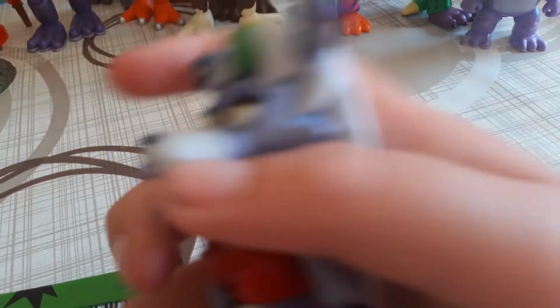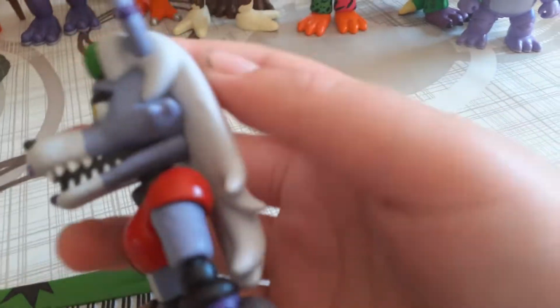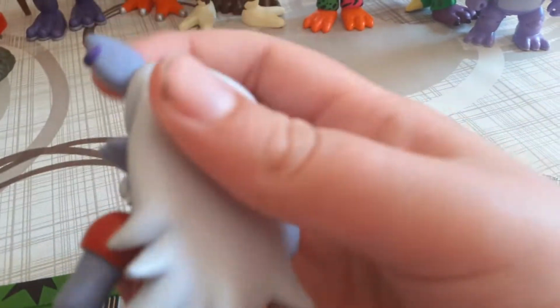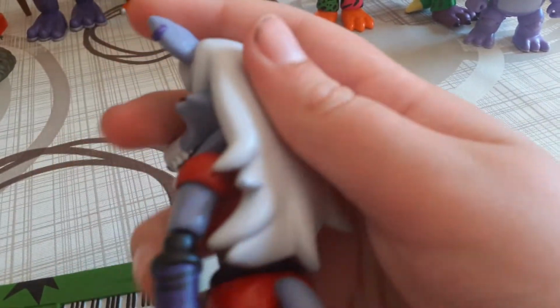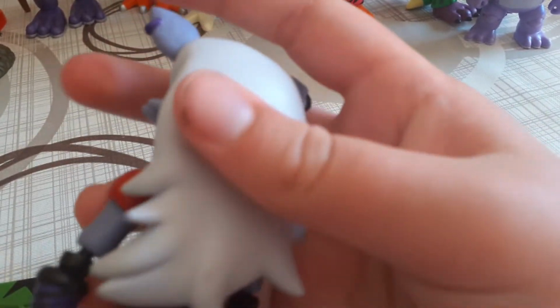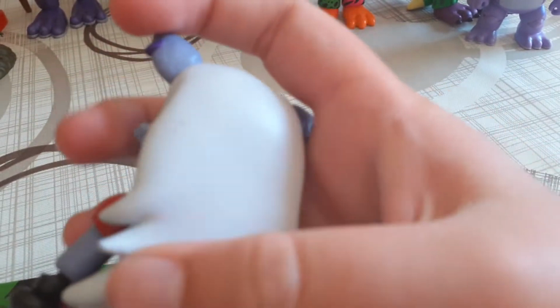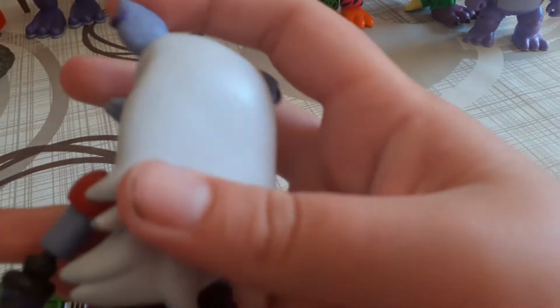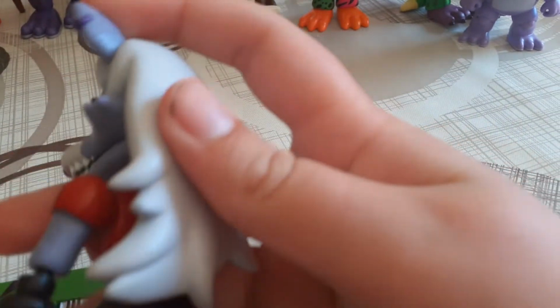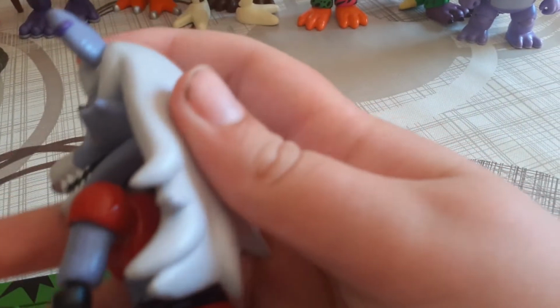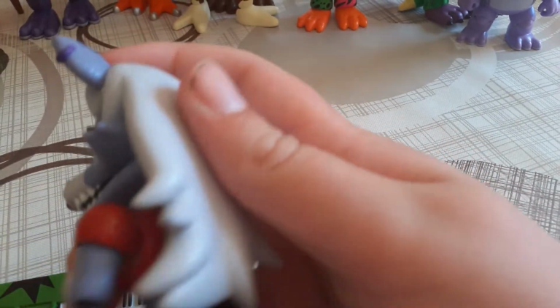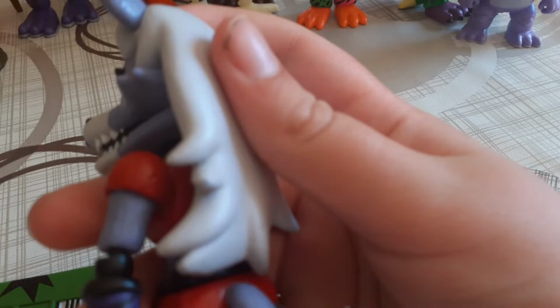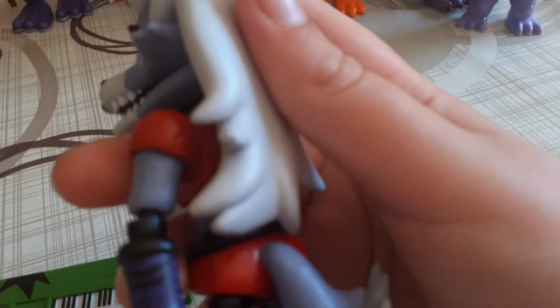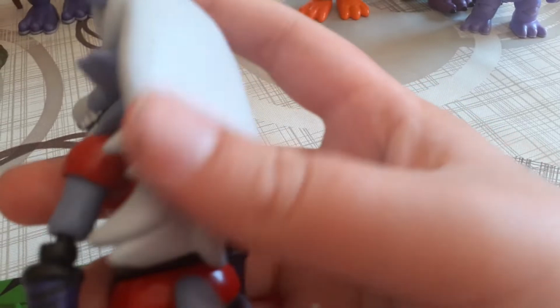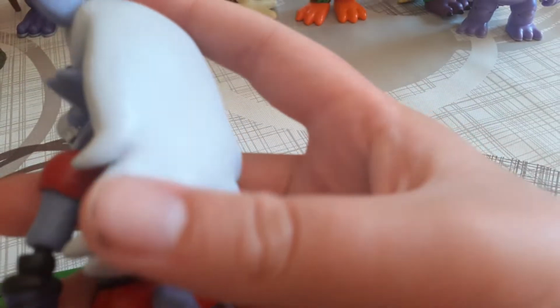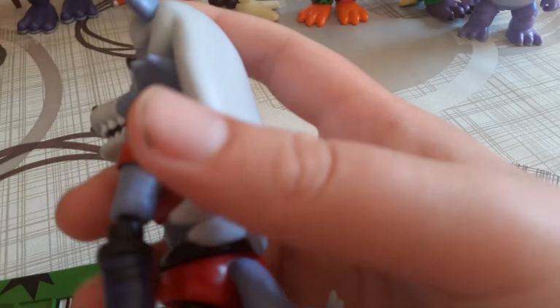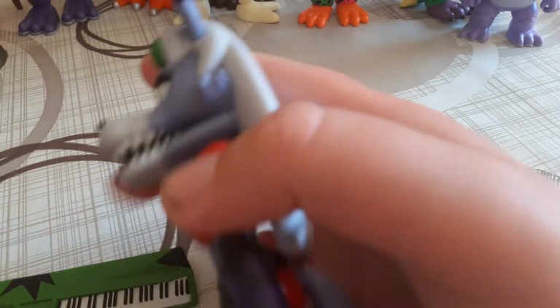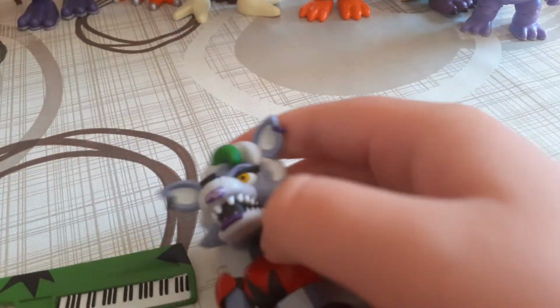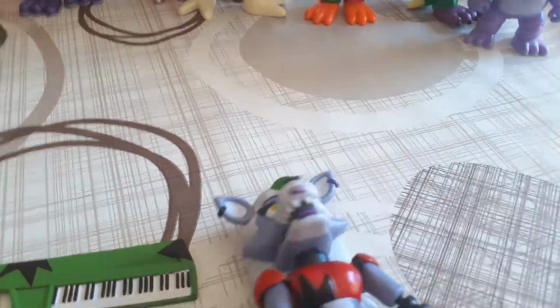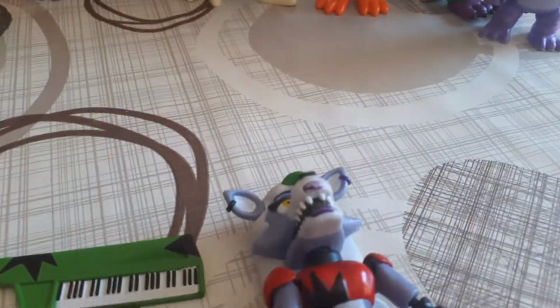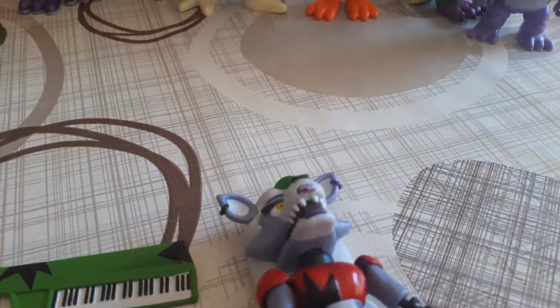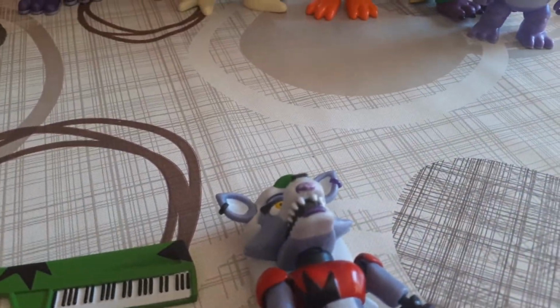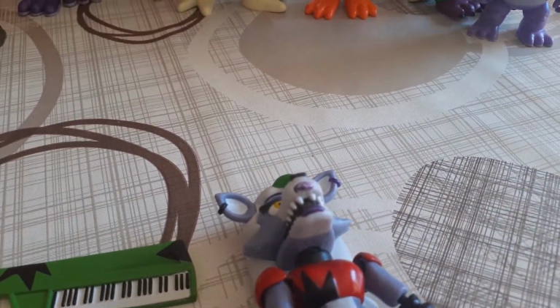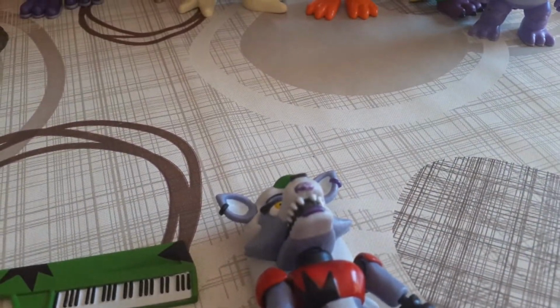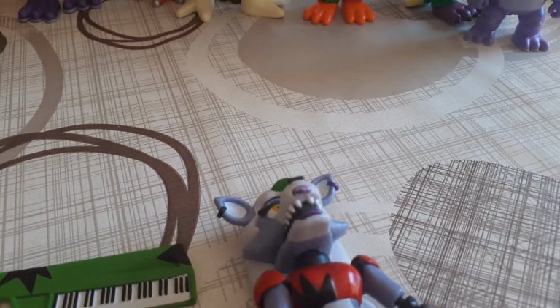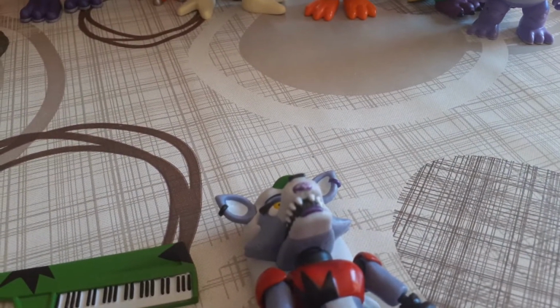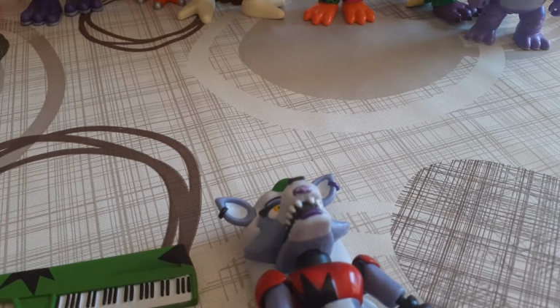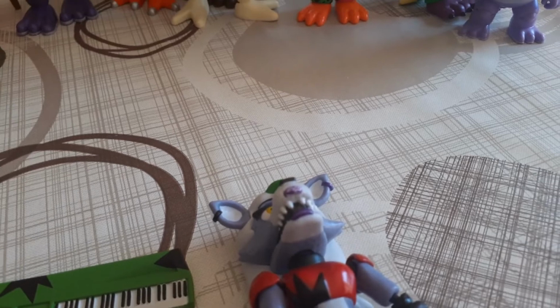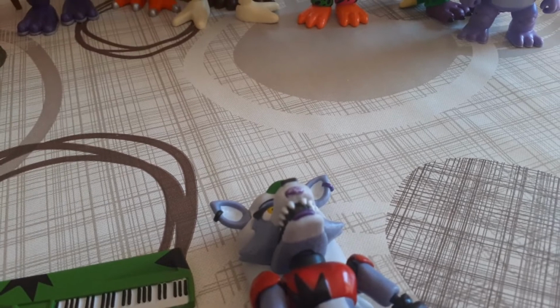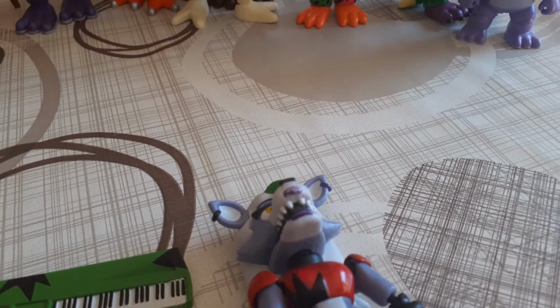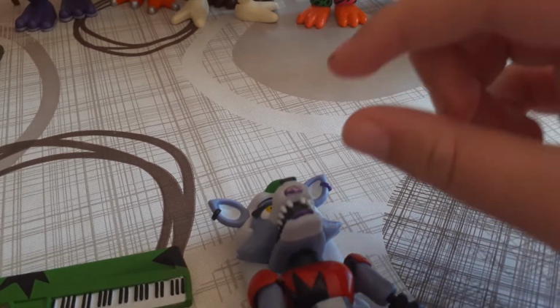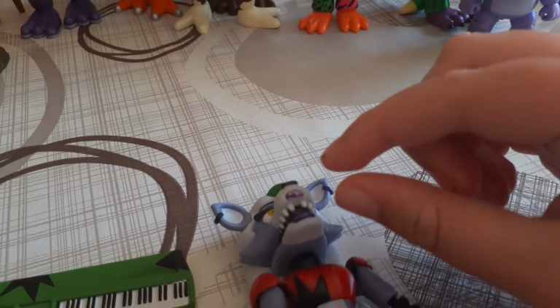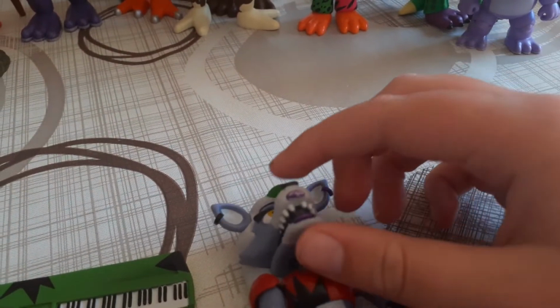I almost said plush review. So this is the Roxanne figure, but first — this is my figure, by the way, not mine. First, we're going to review her instrument.